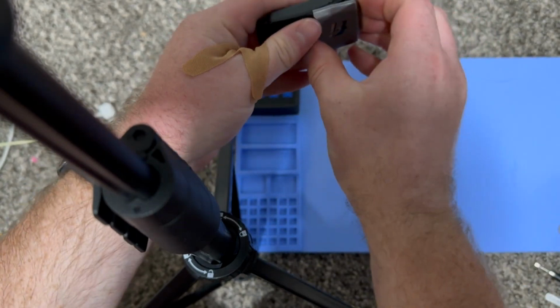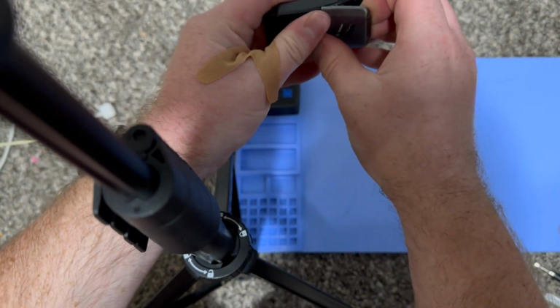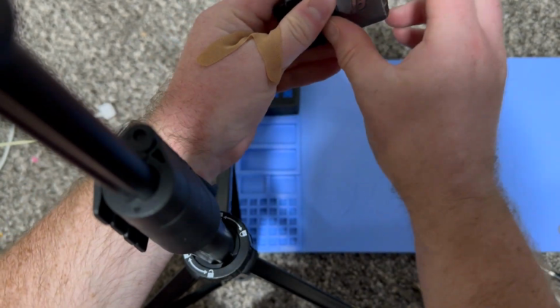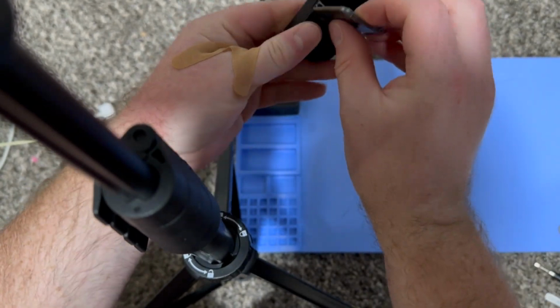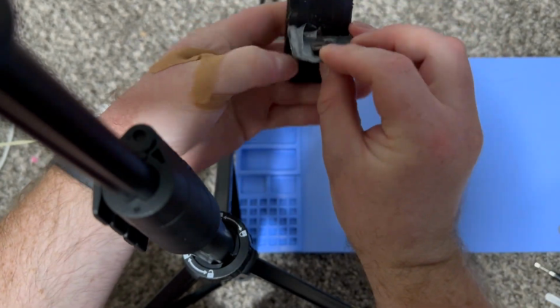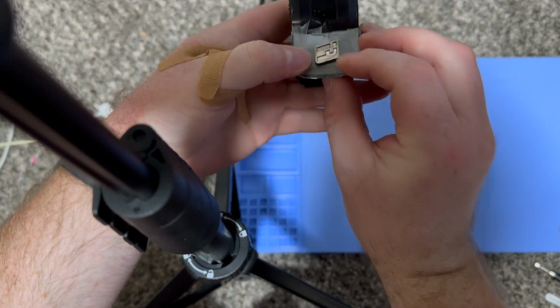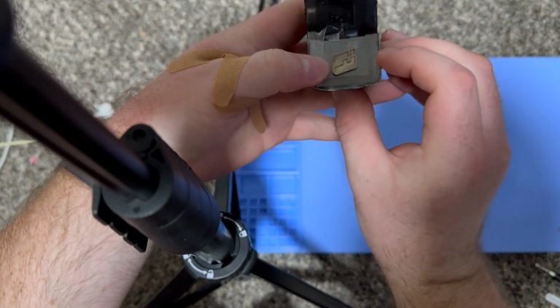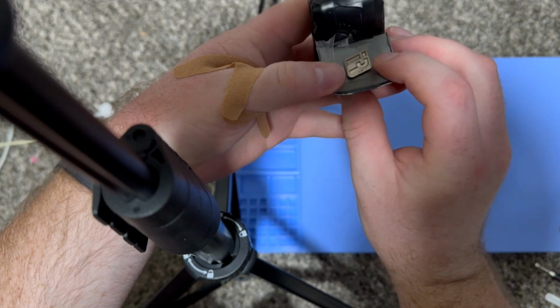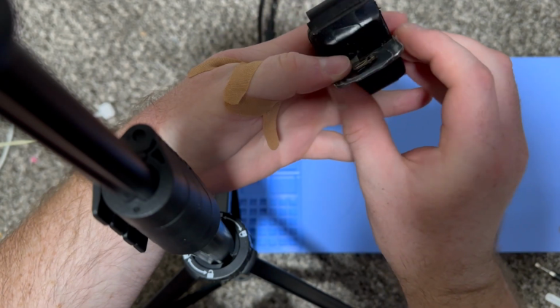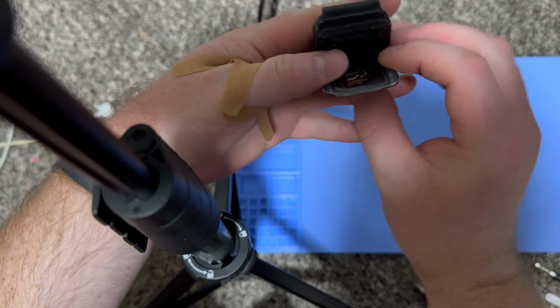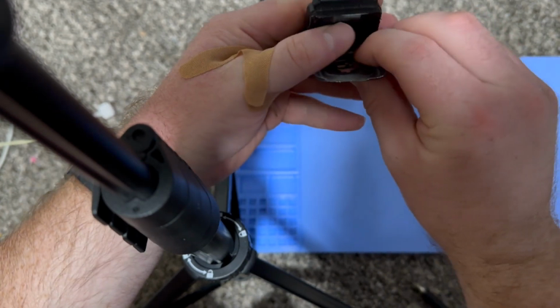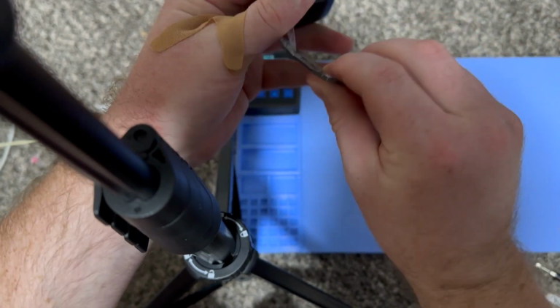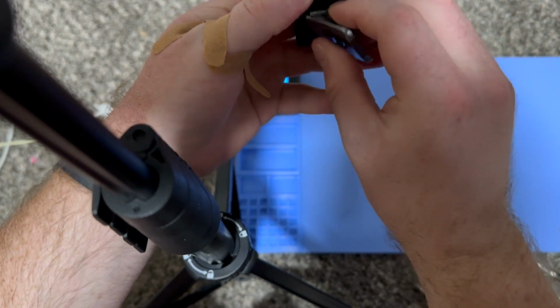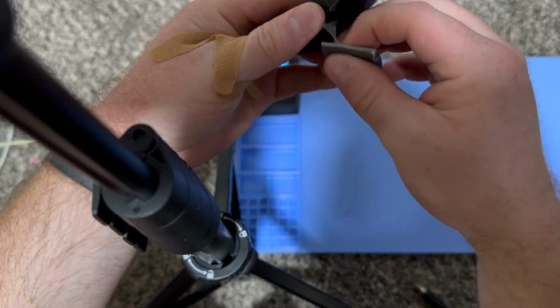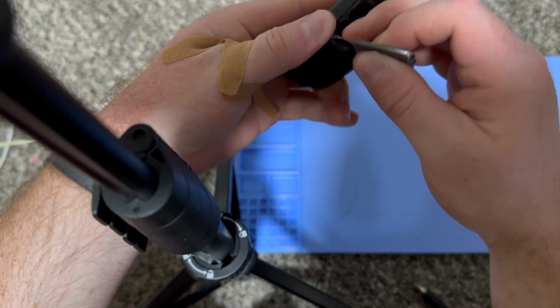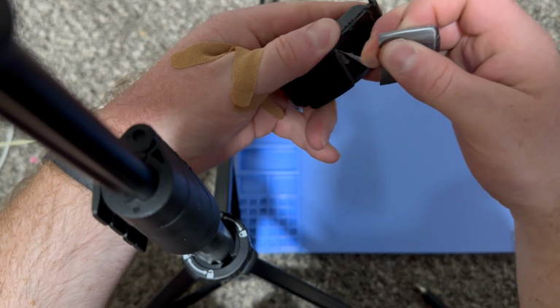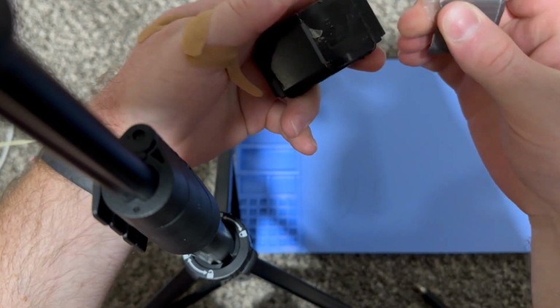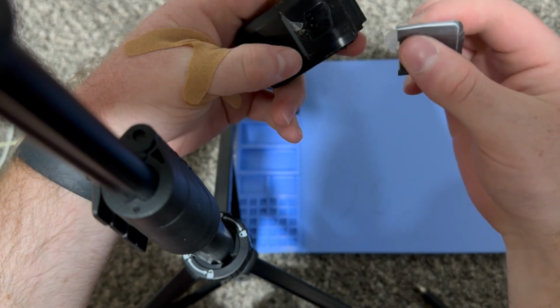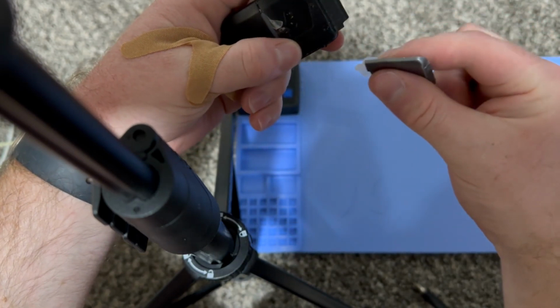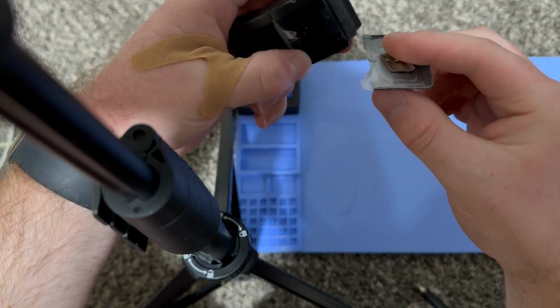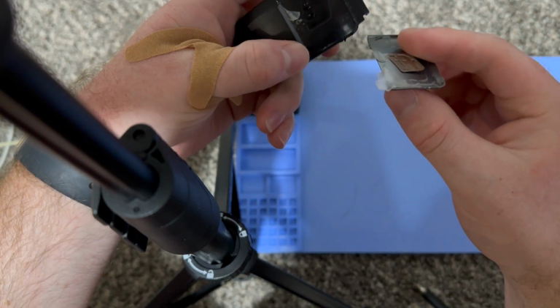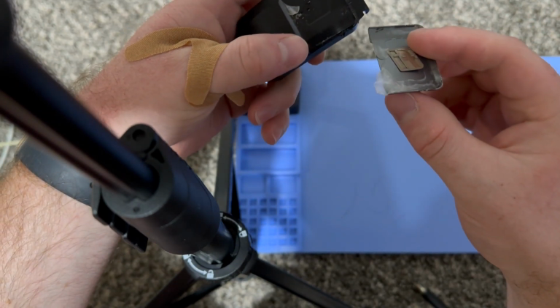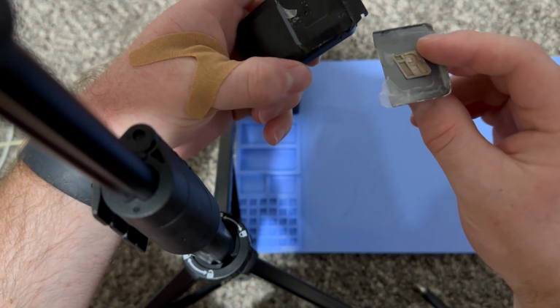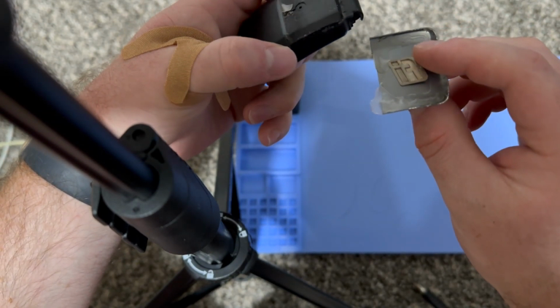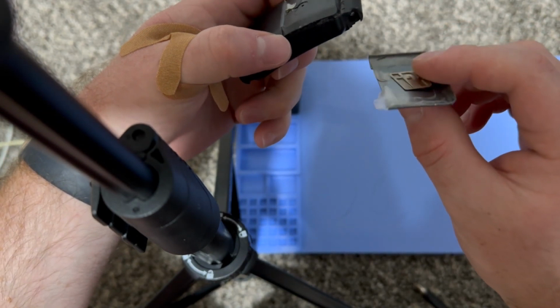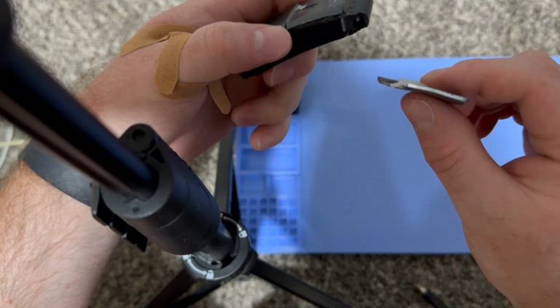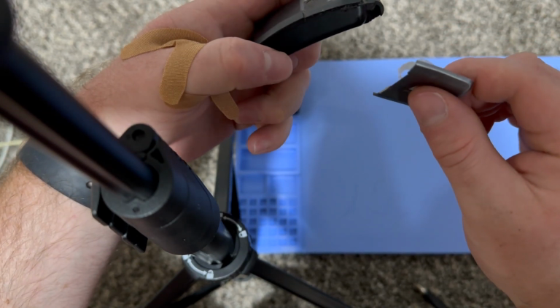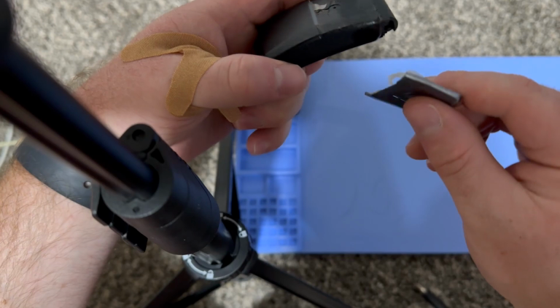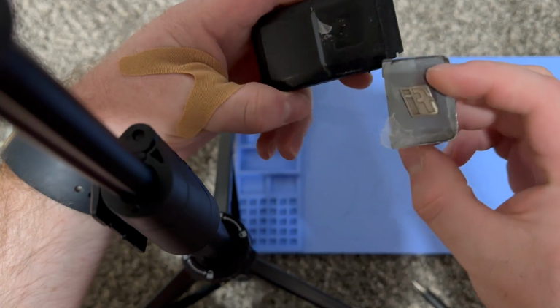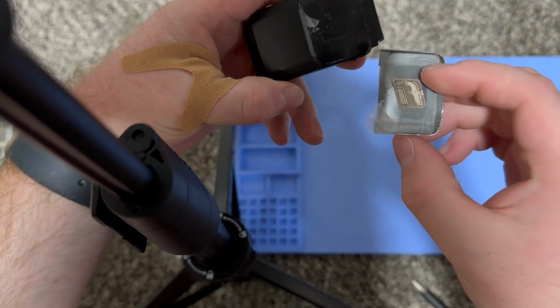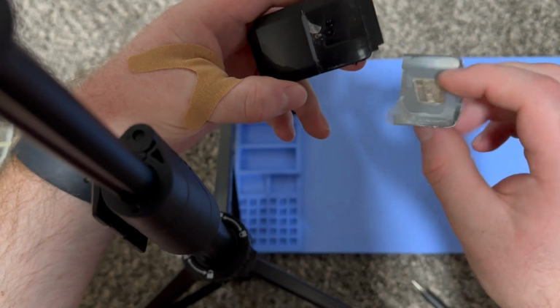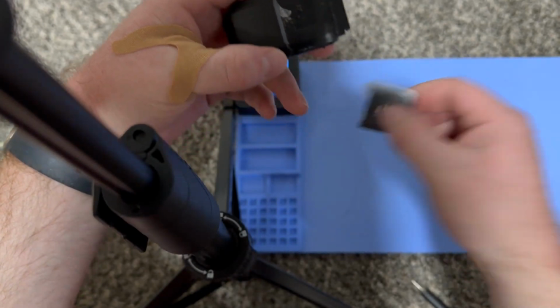As you can see here, I'm taking the metal piece off of the collar — it's just held on with some glue. It isn't actually important to take off, you could leave it on. But as you can see there, it did come off. It's just held on with some glue, so you could always glue it back on.